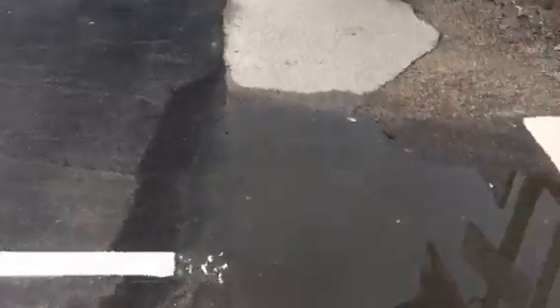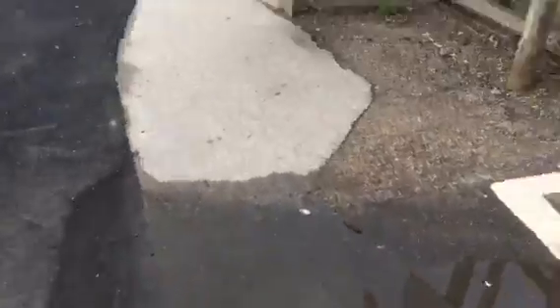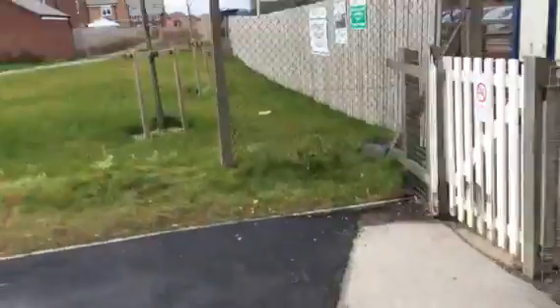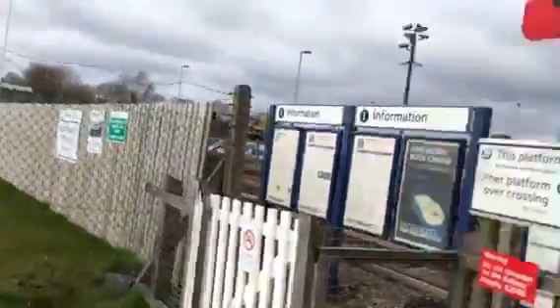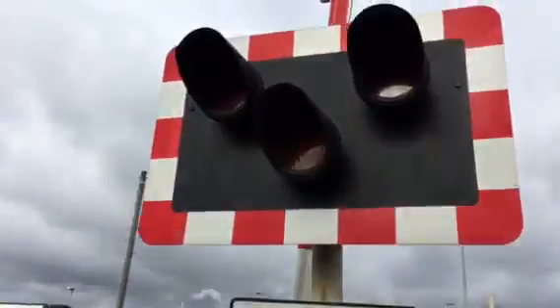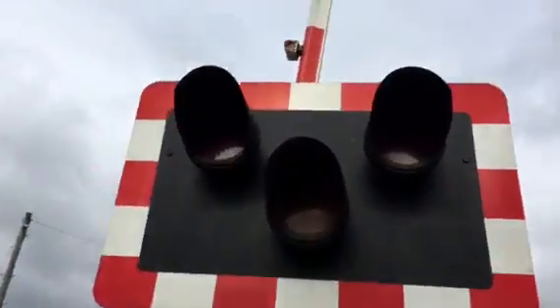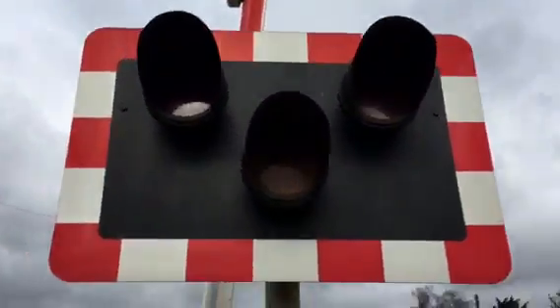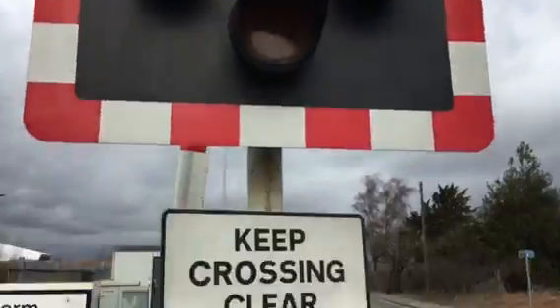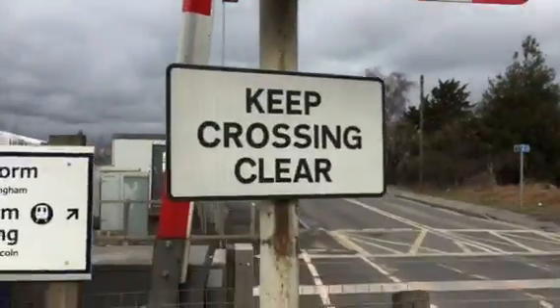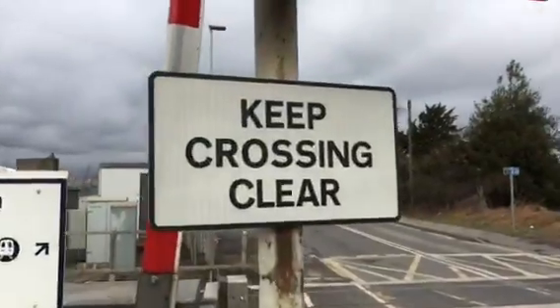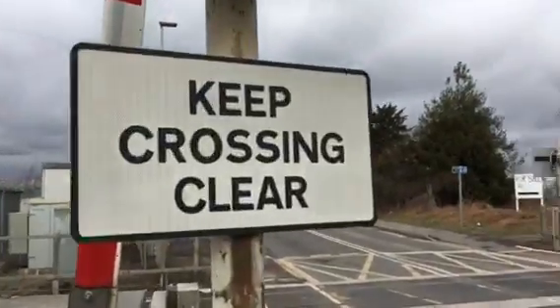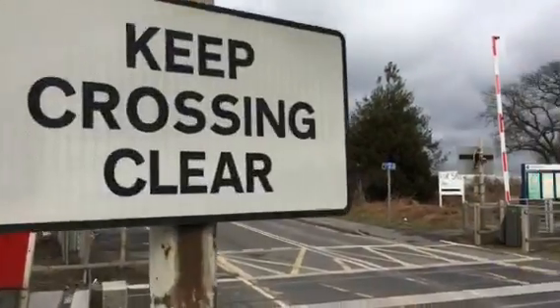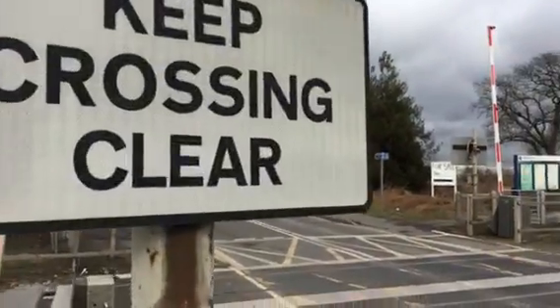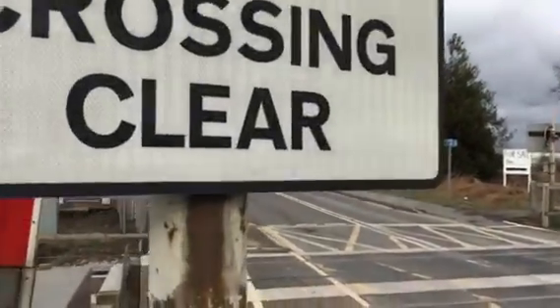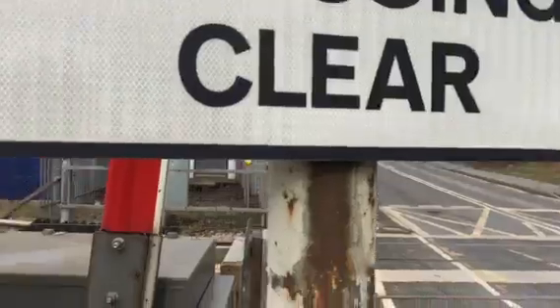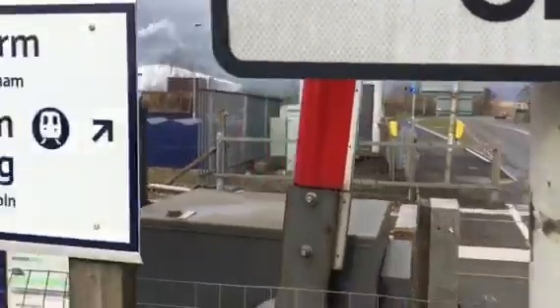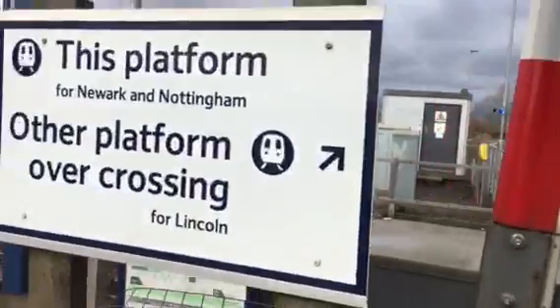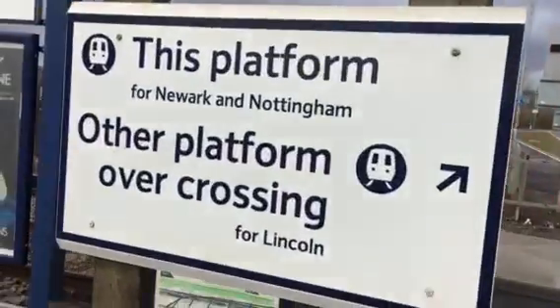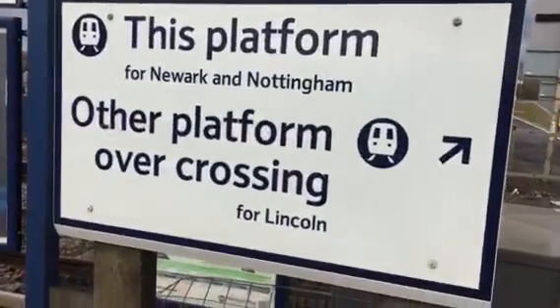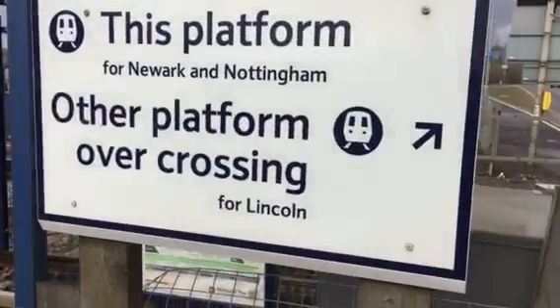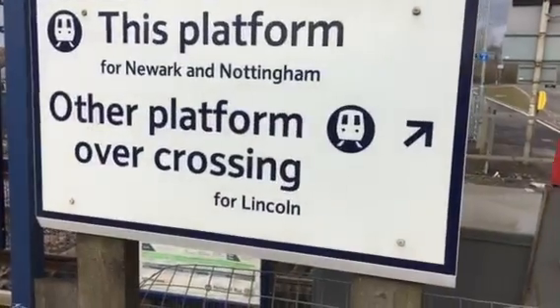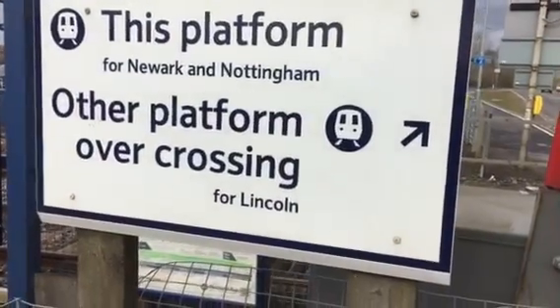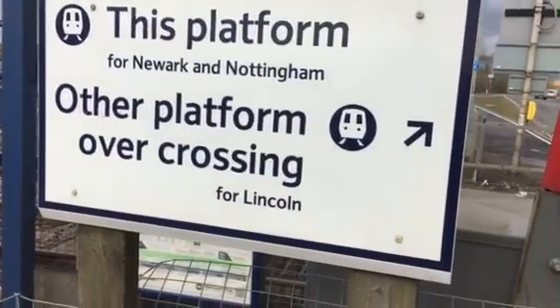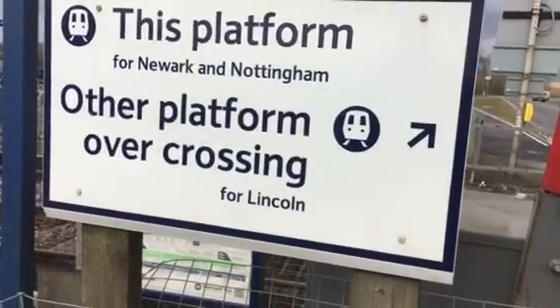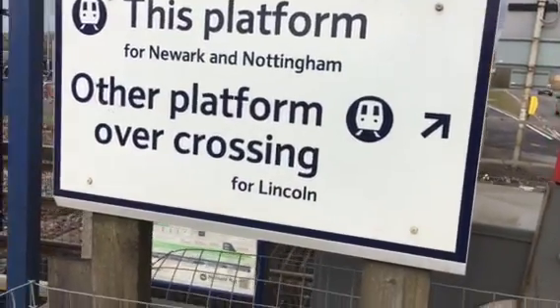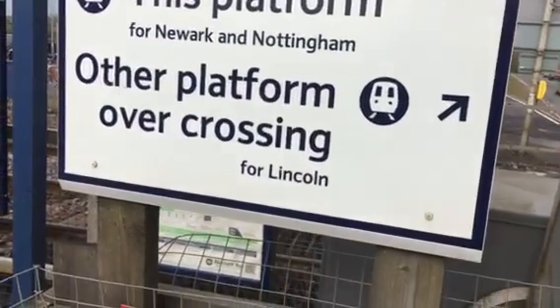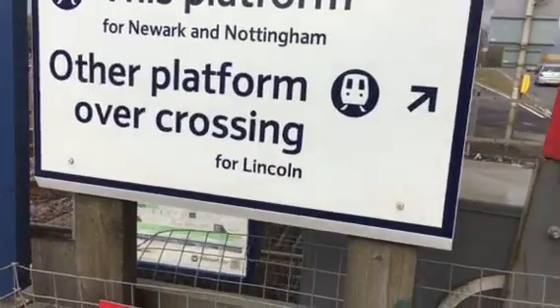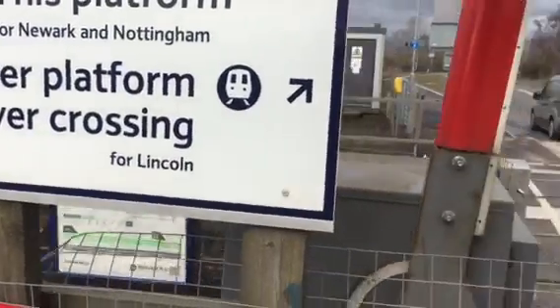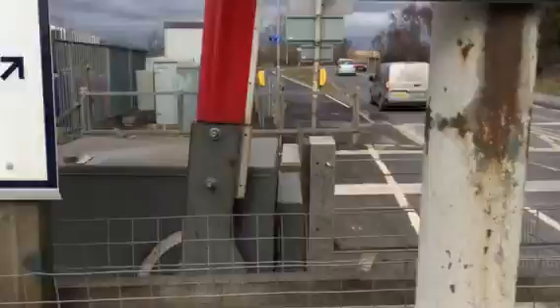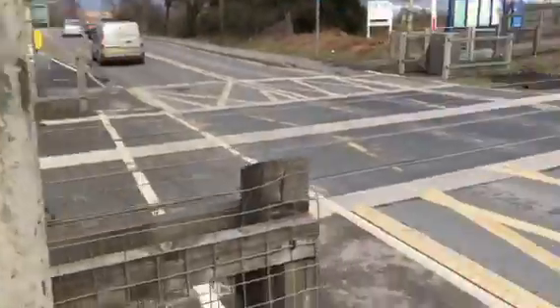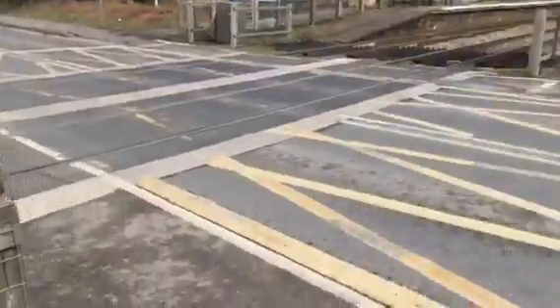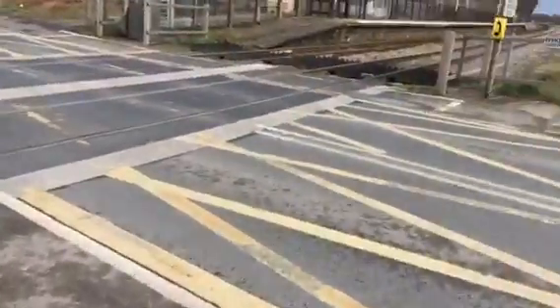Here's your other lights here. Crossing Clear. Newark and Nottingham, the other platform for Lincoln — over crossing, as it says there.